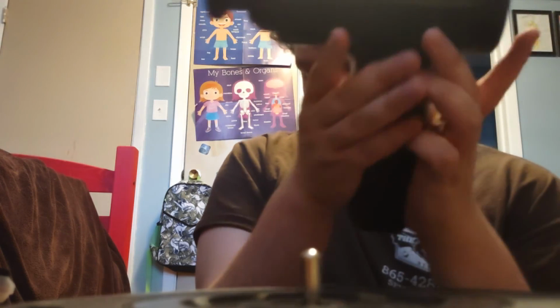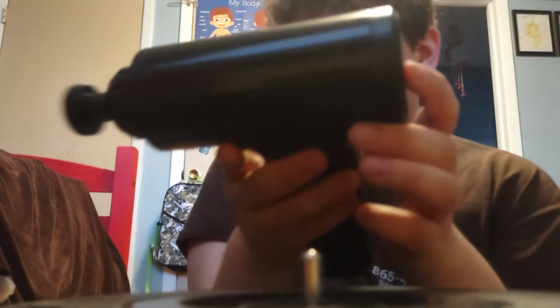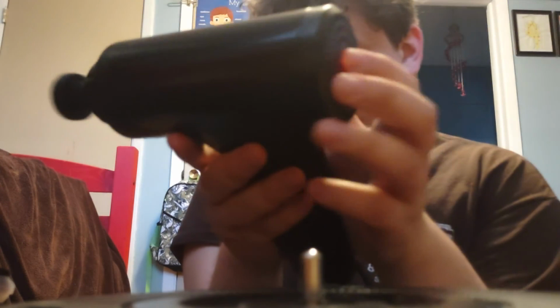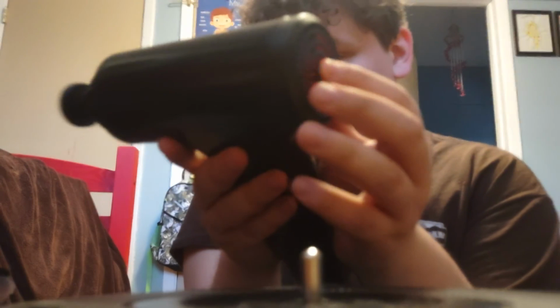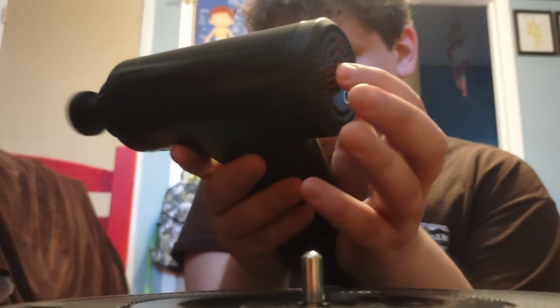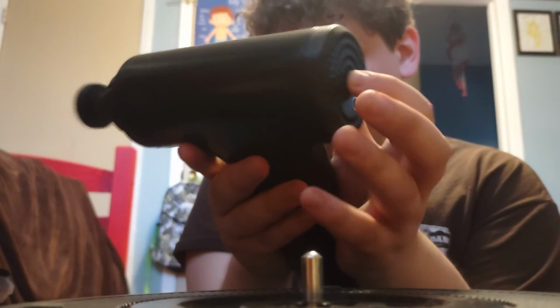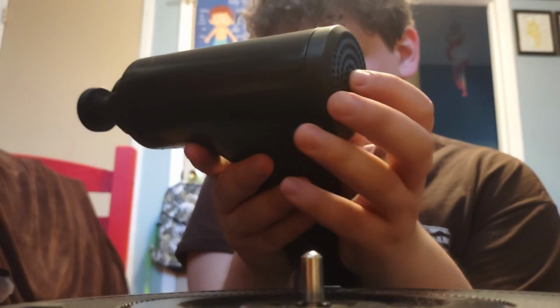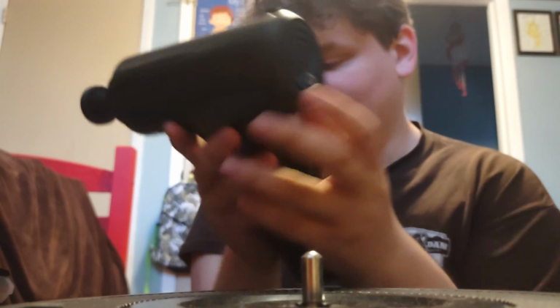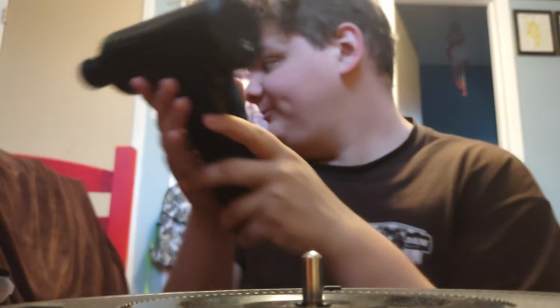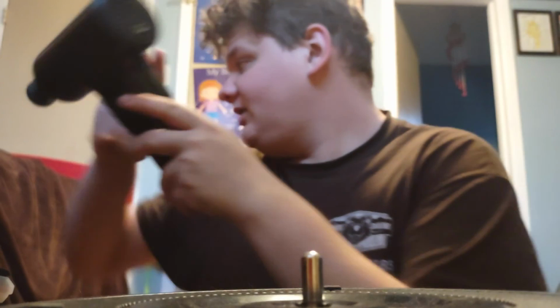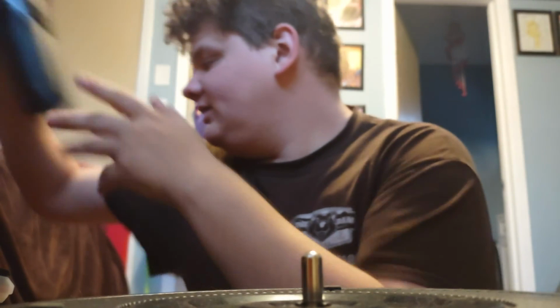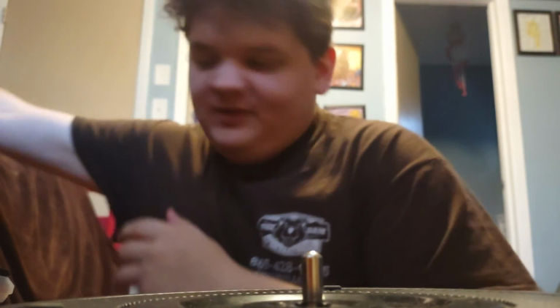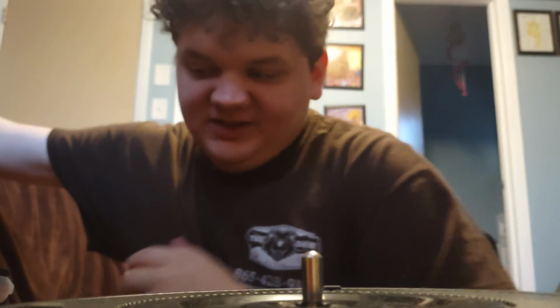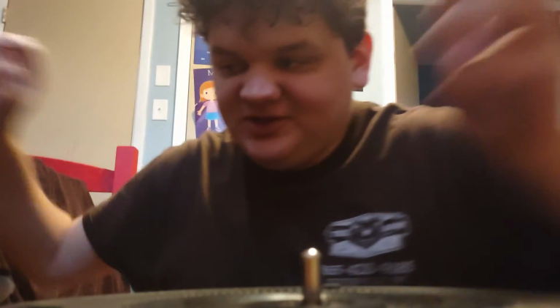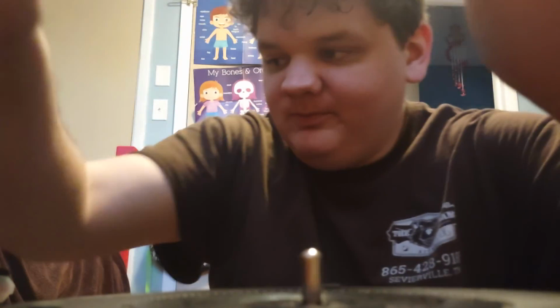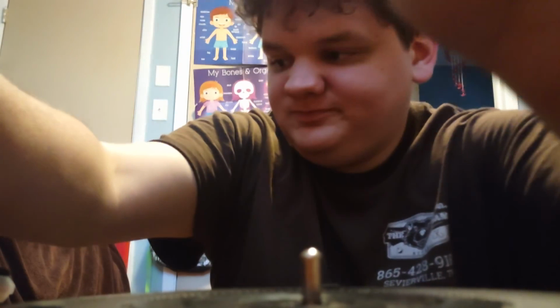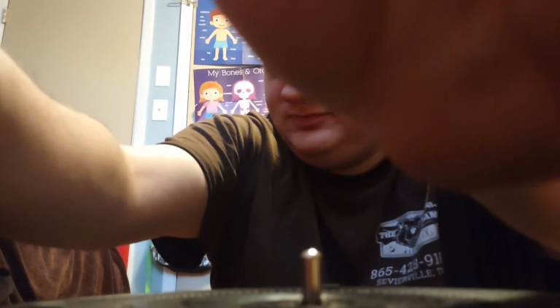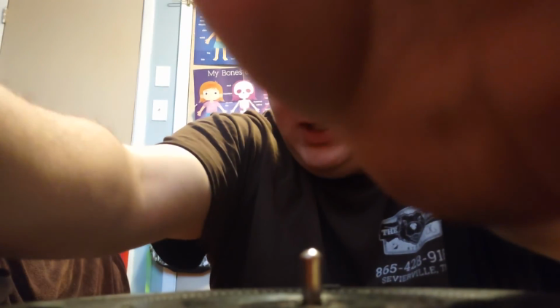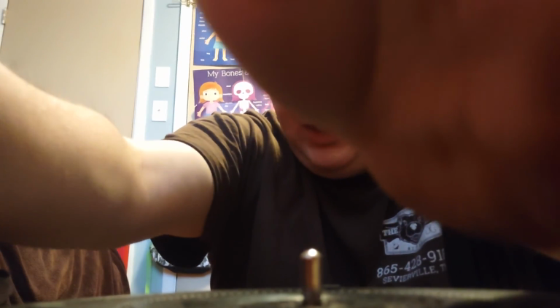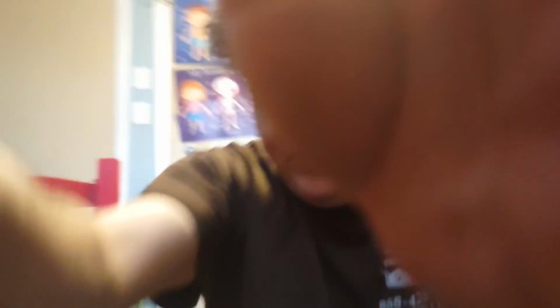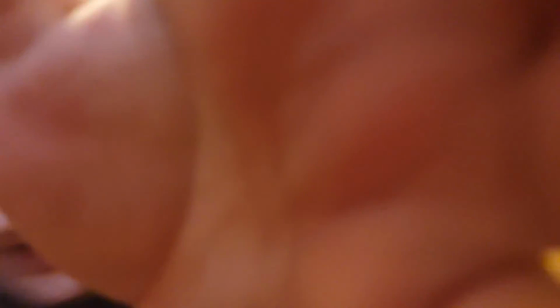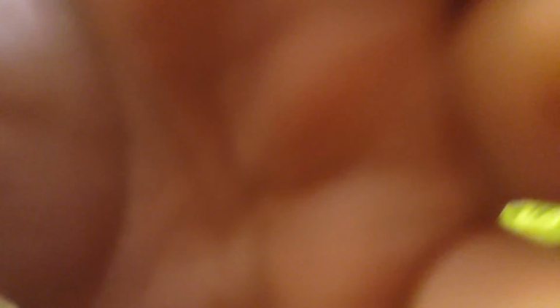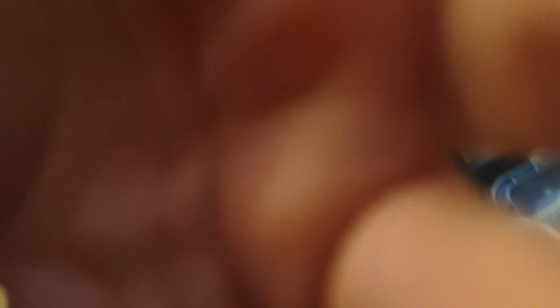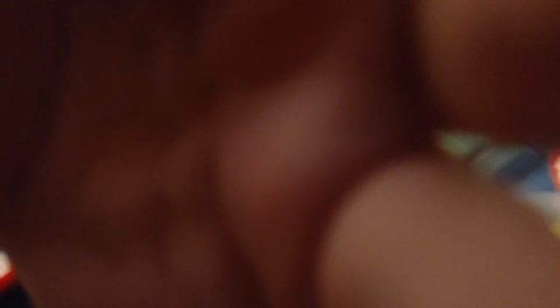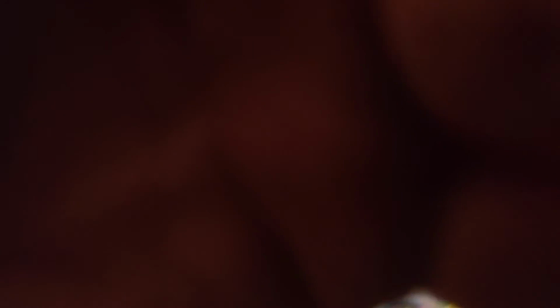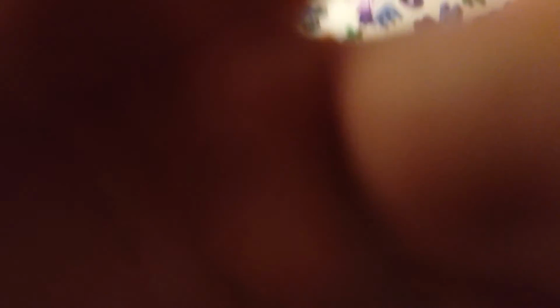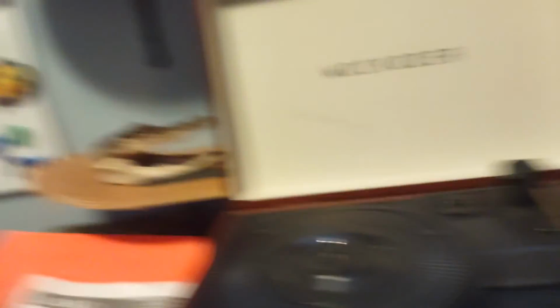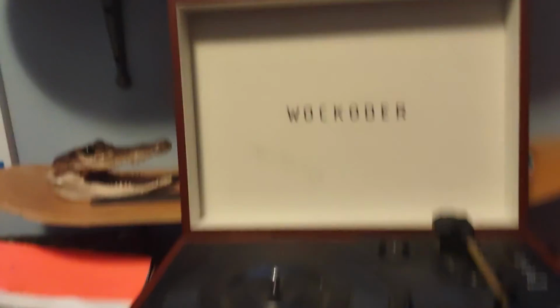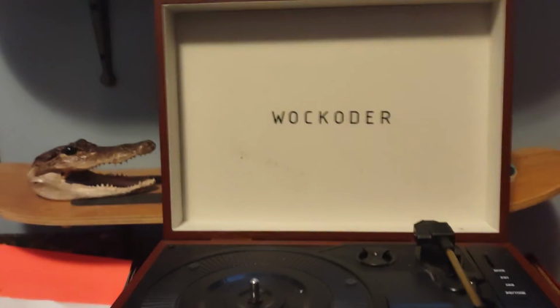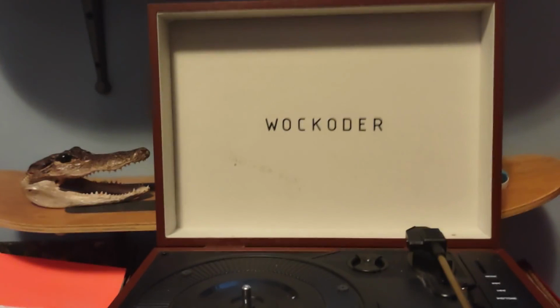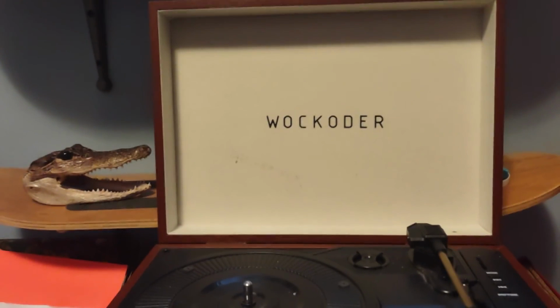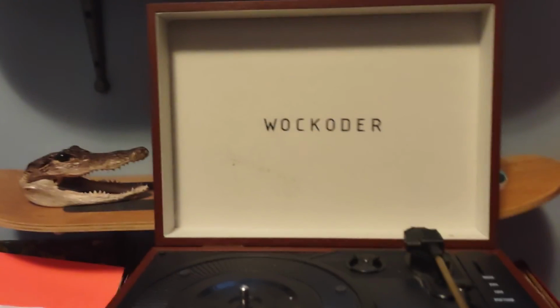There it is, YouTube. That is how loud the percussion massage gun gets. Thanks for watching, and more to come. Later.